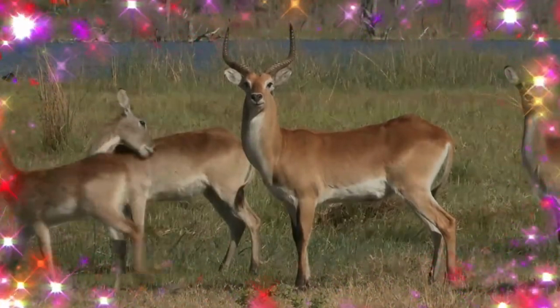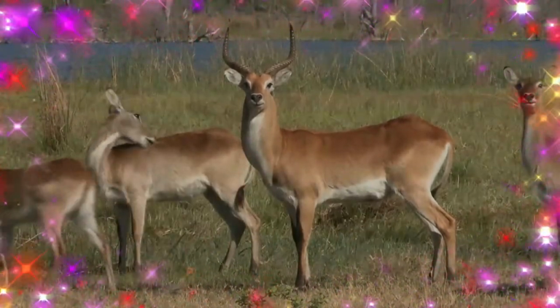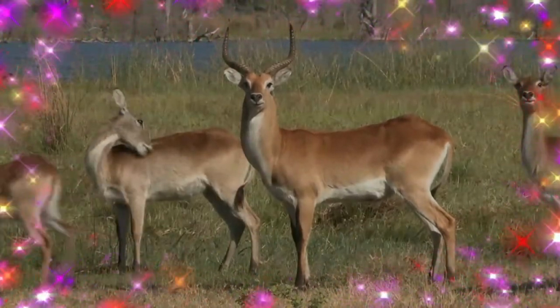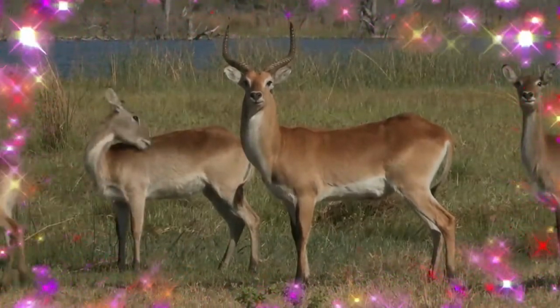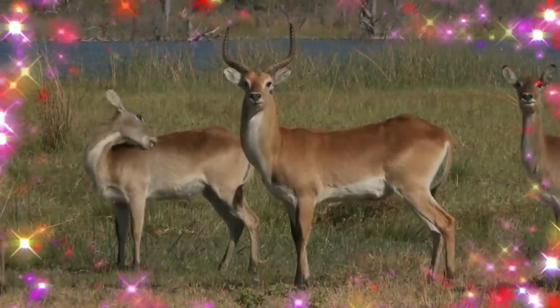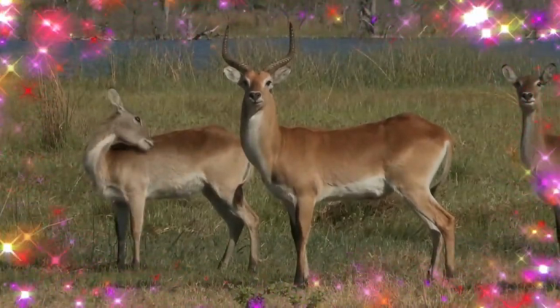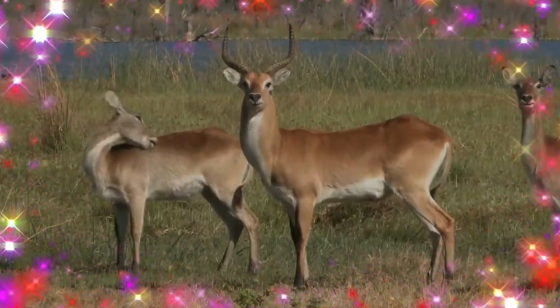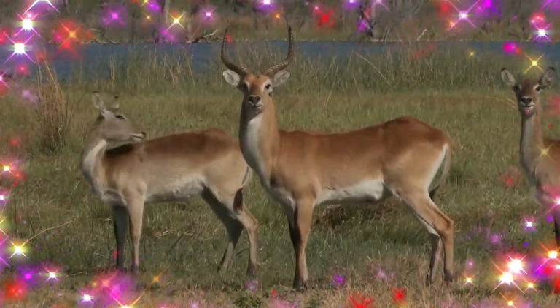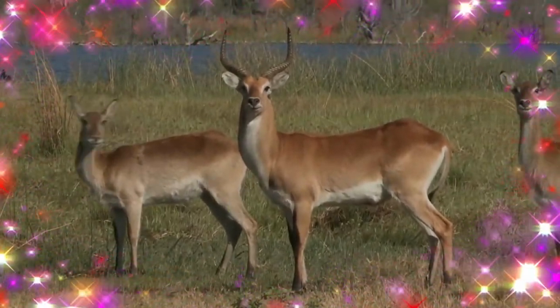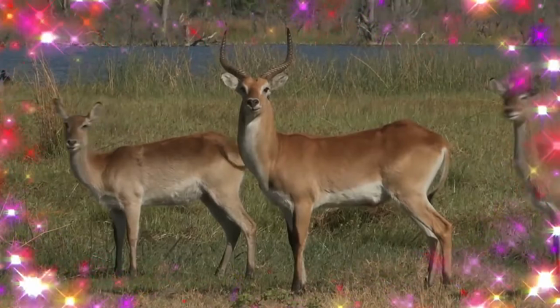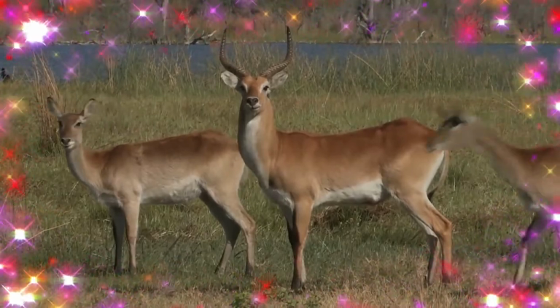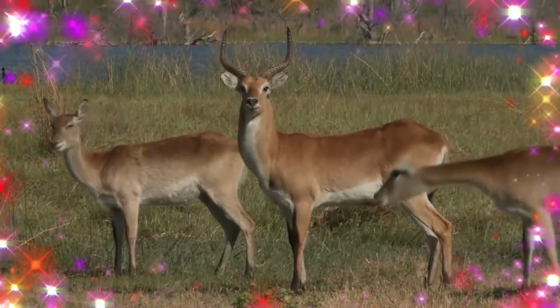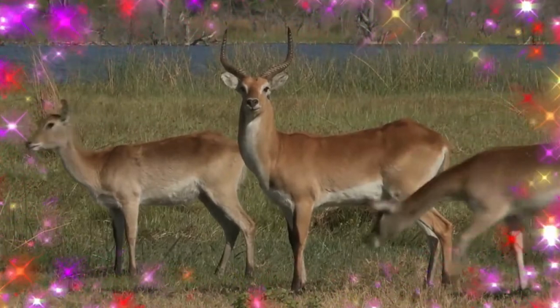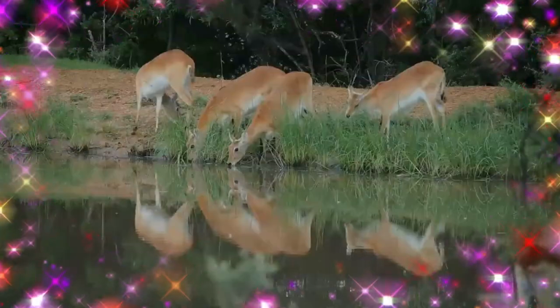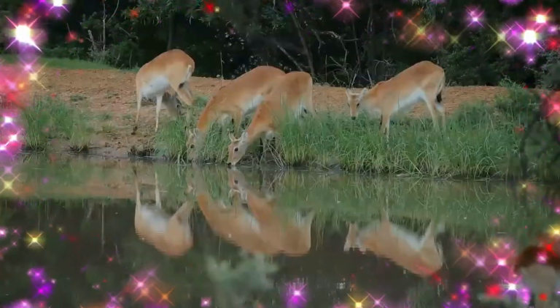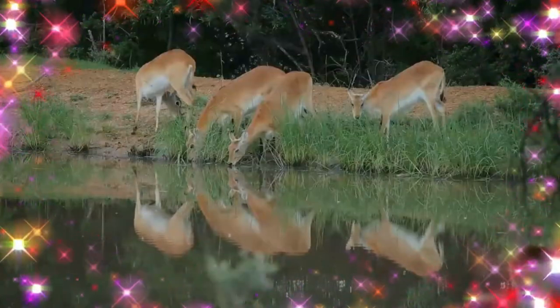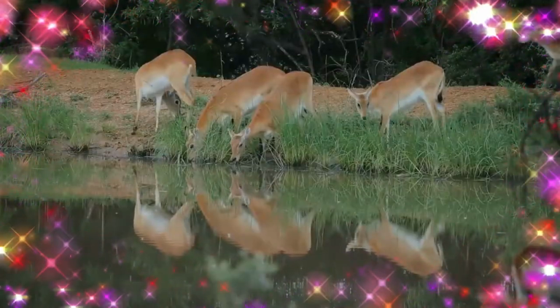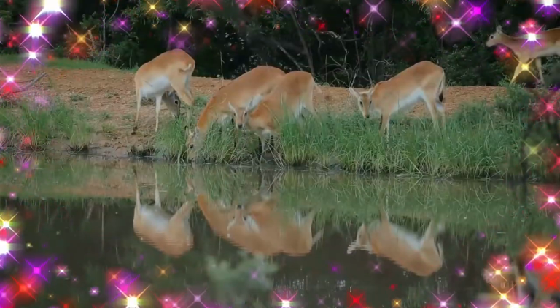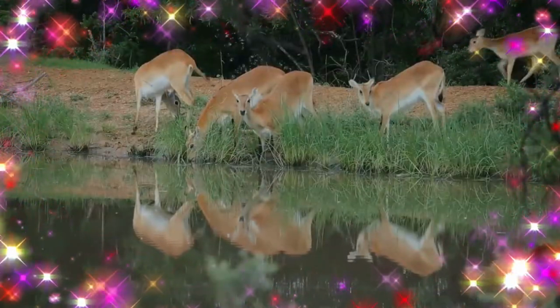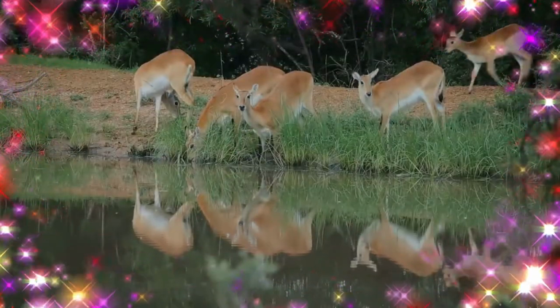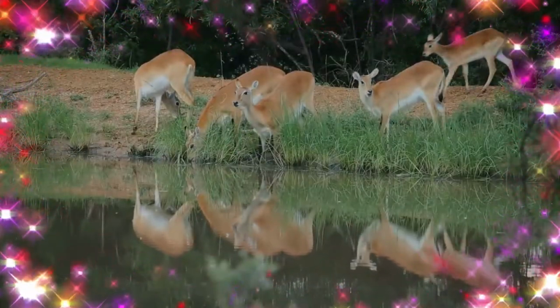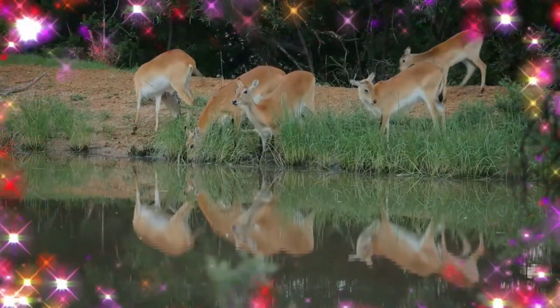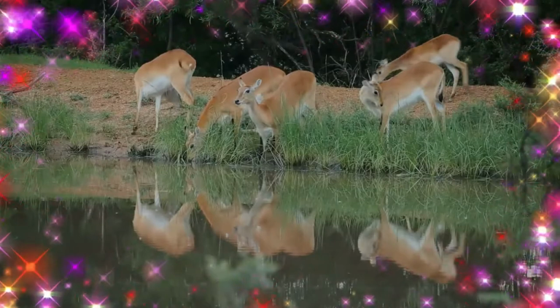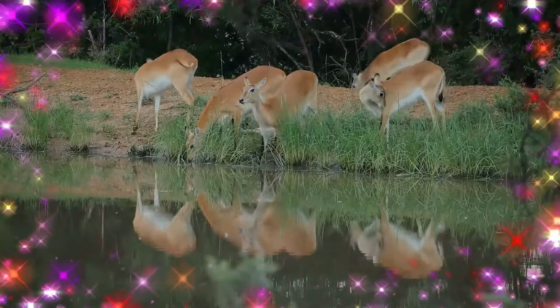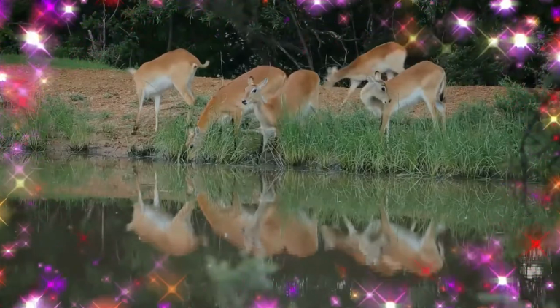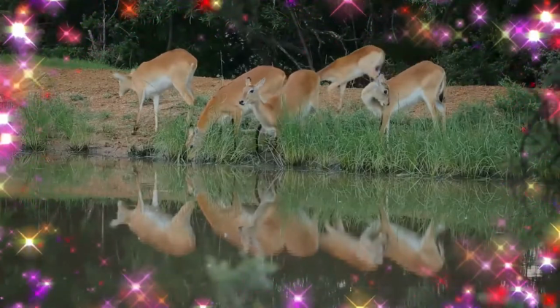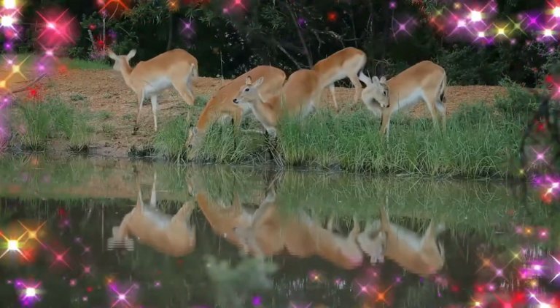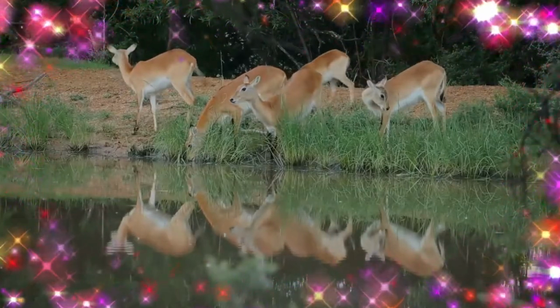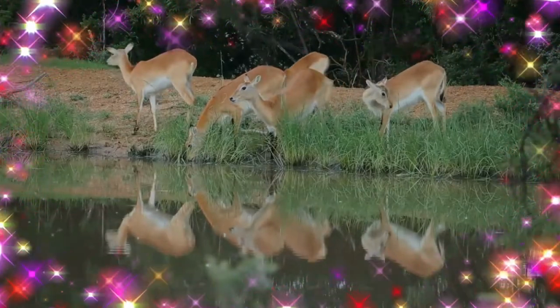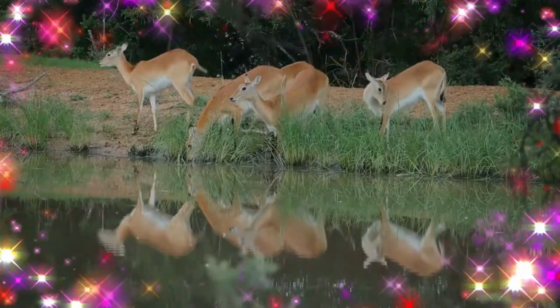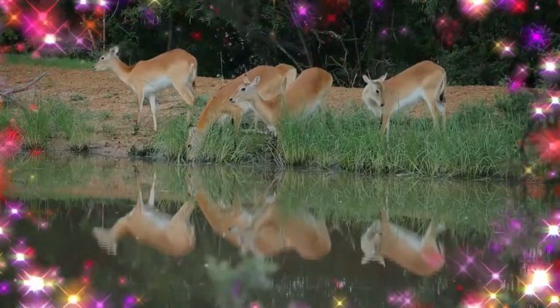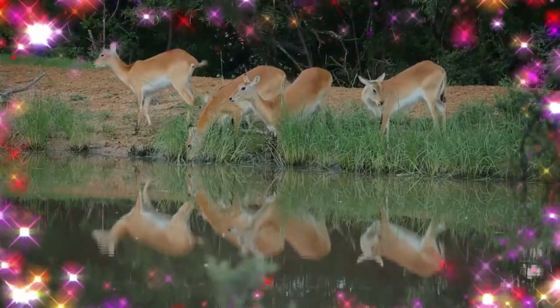Lechwe mate during the rain seasons of November to February. They have a gestation period of 7 to 8 months, so a majority of calves are born from July to September. Although rare, hybrids between lechwe and waterbuck have been observed.